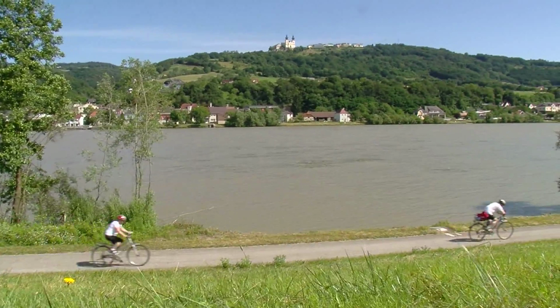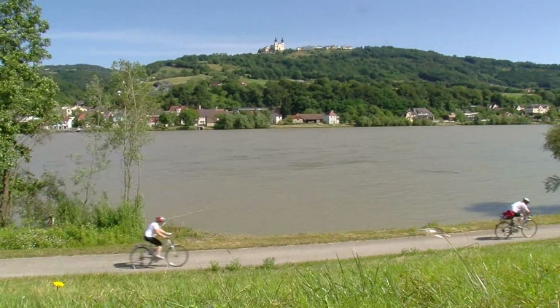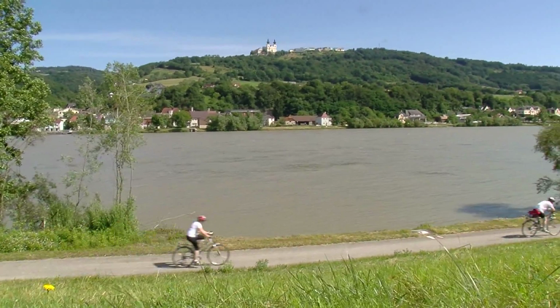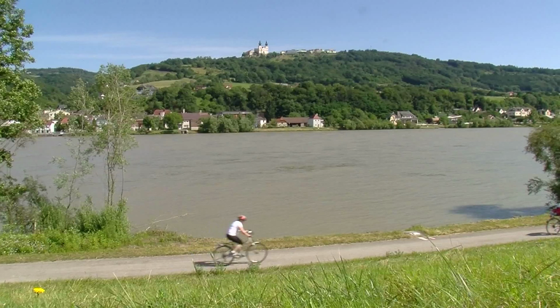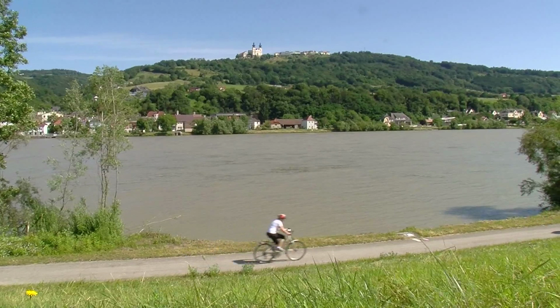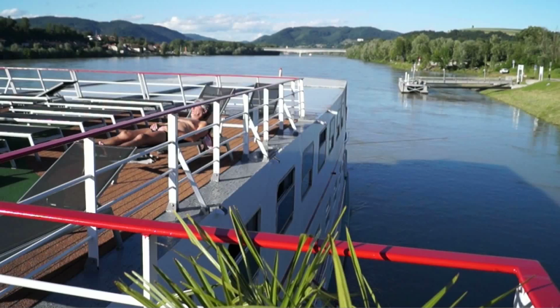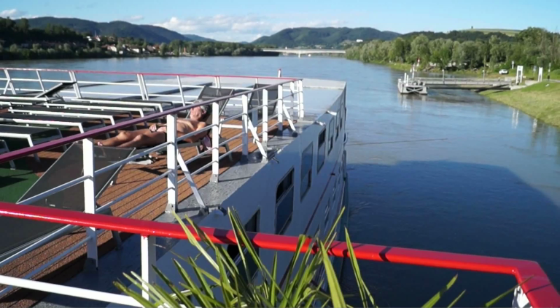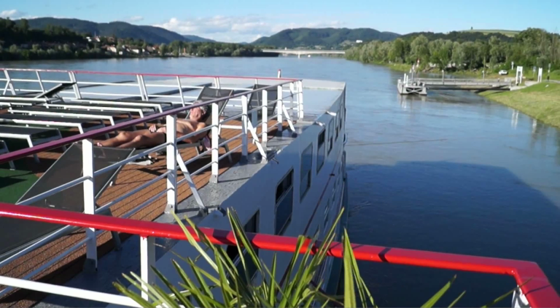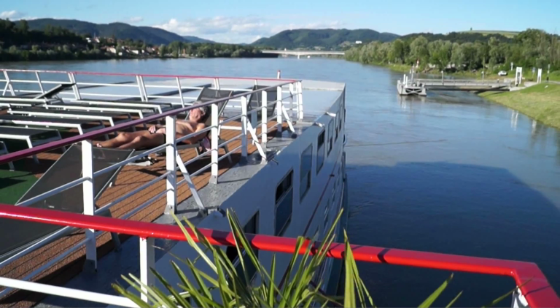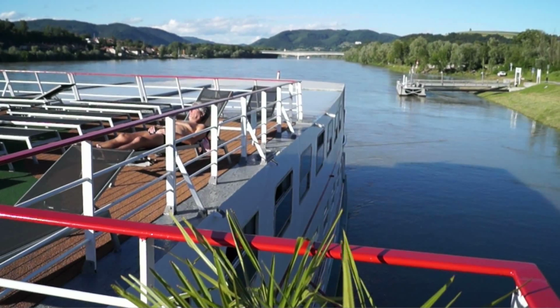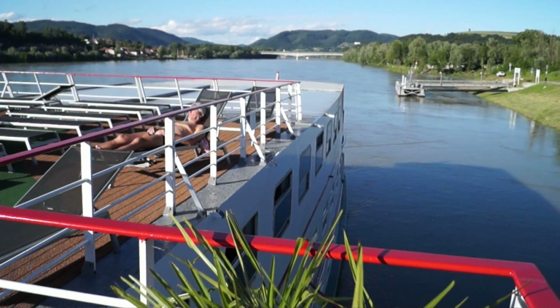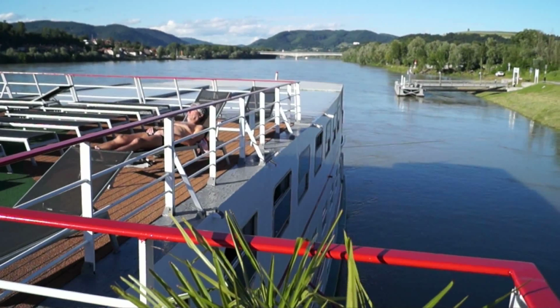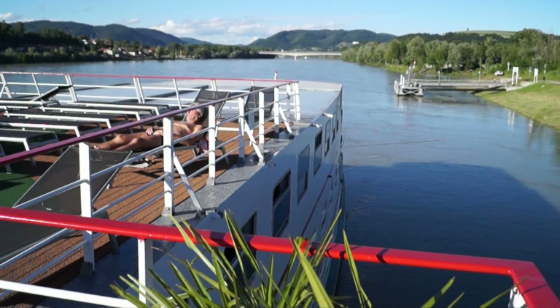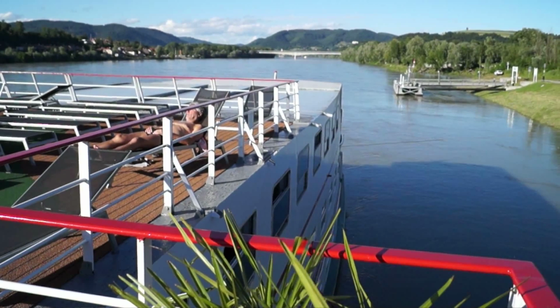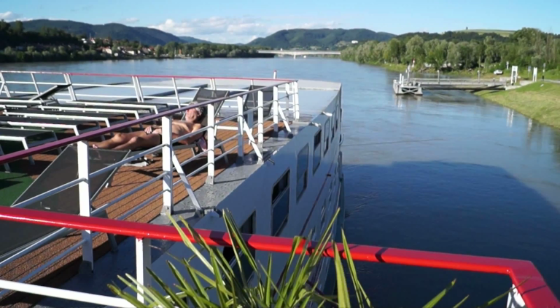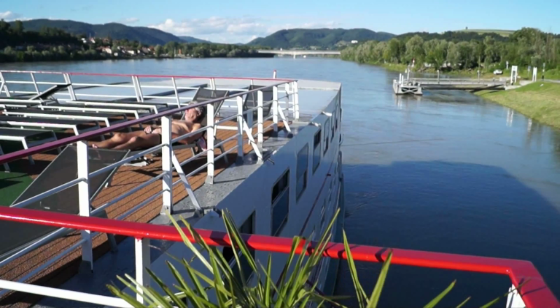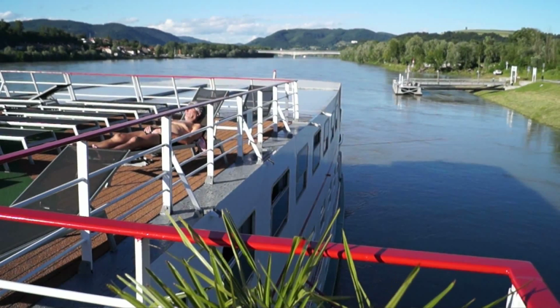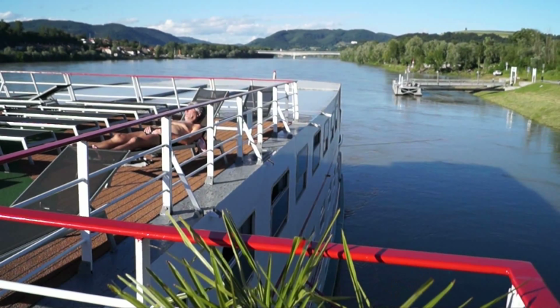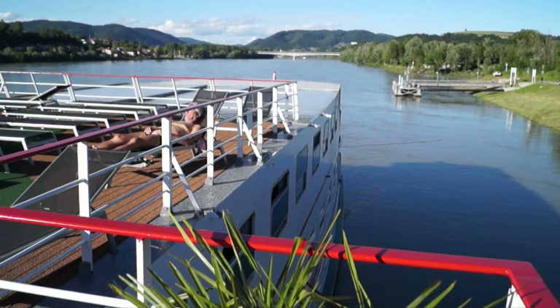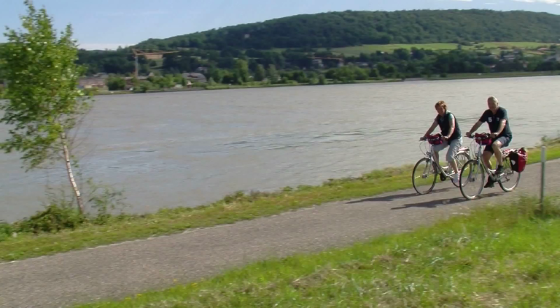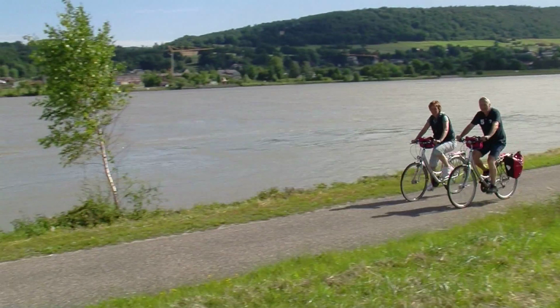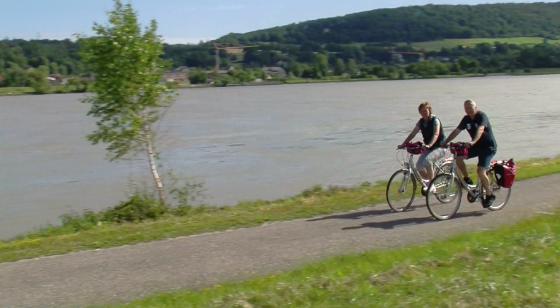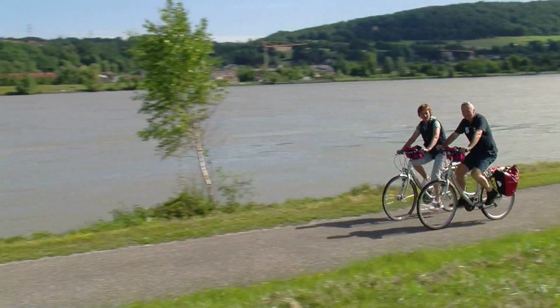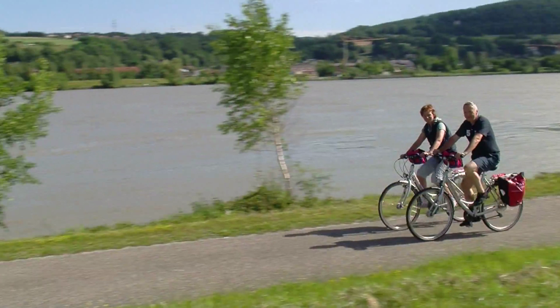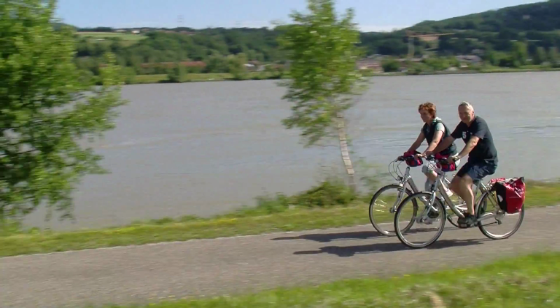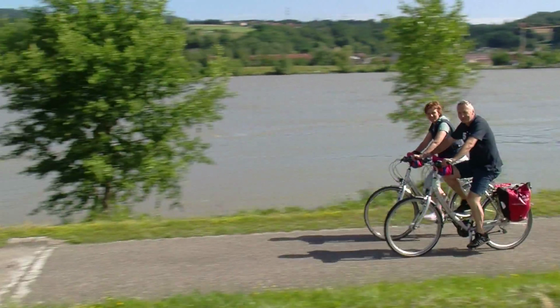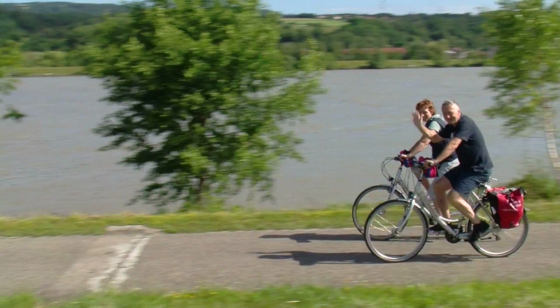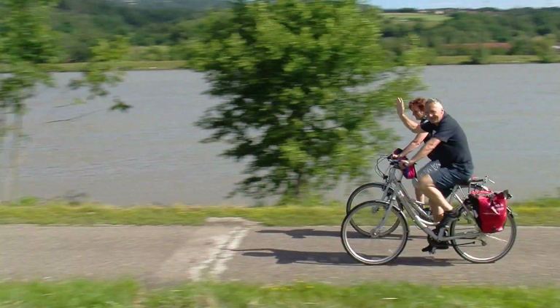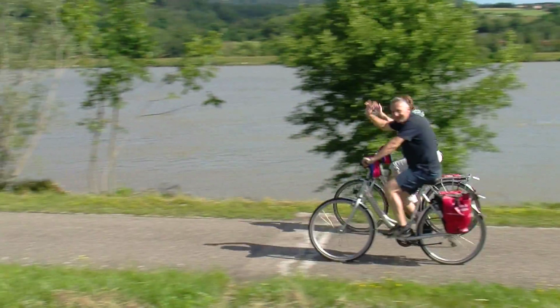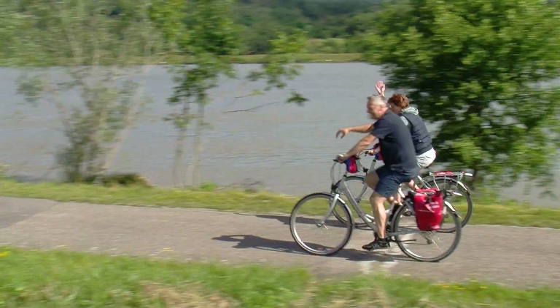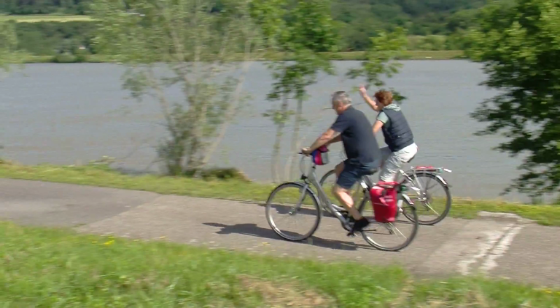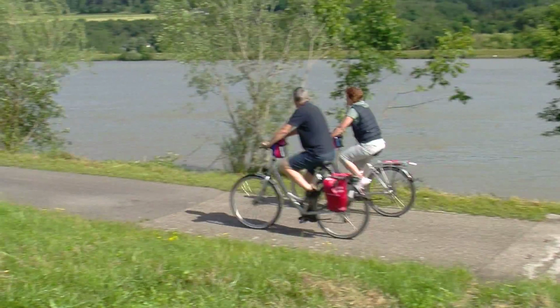Enjoy the active holiday of a lifetime with all the comforts of a river cruise during your next cycling tour along Europe's mighty Danube River.